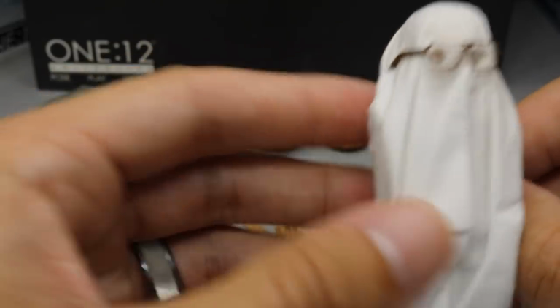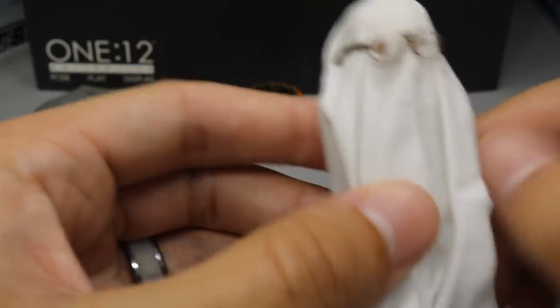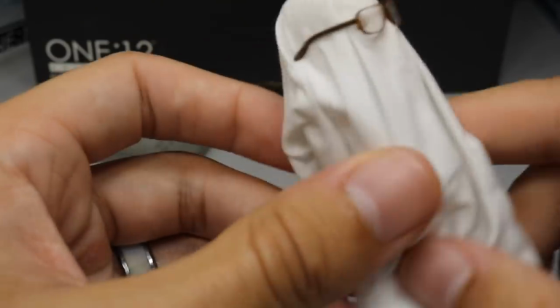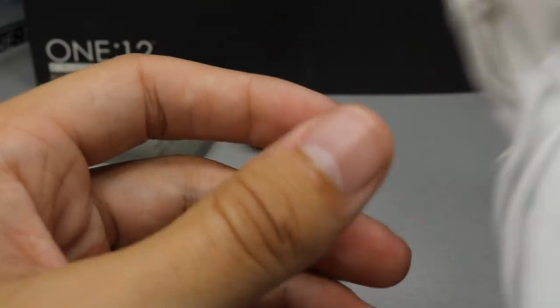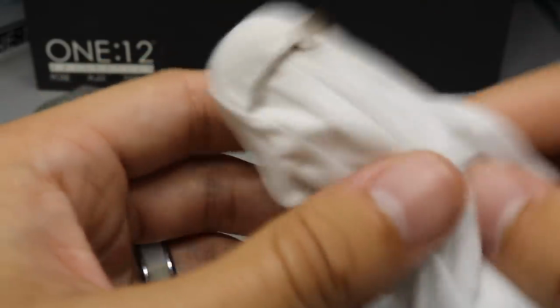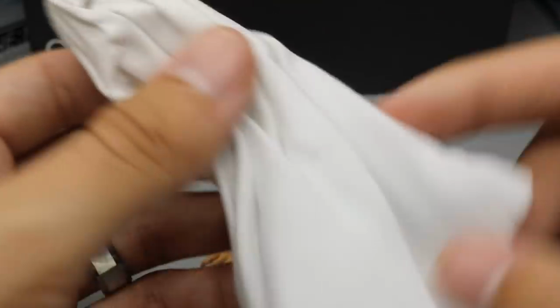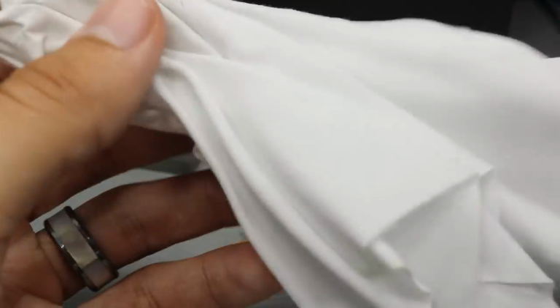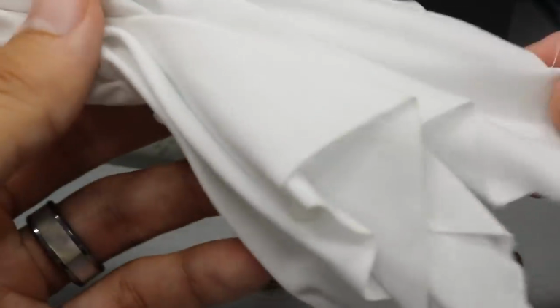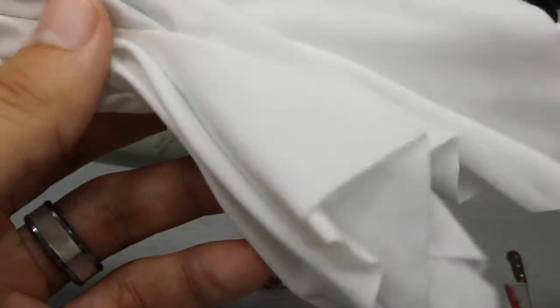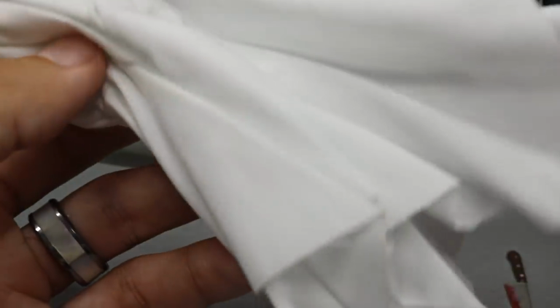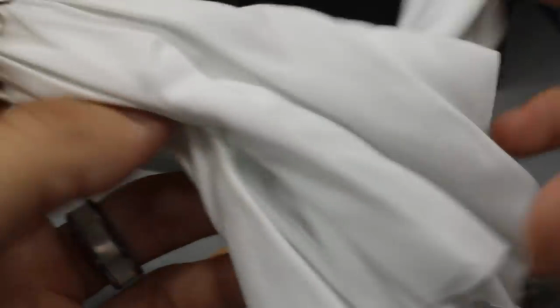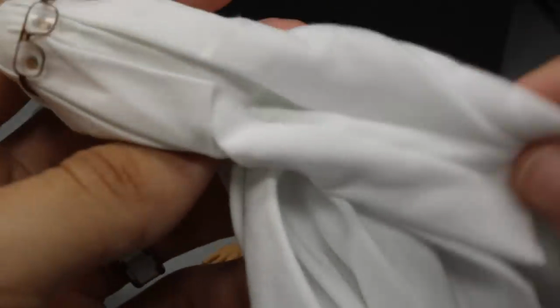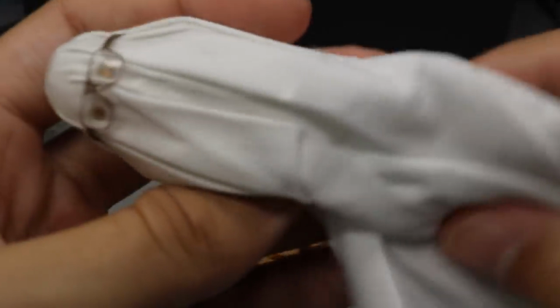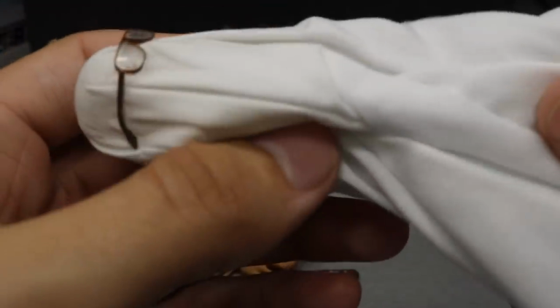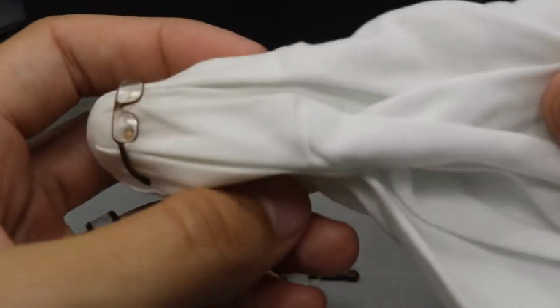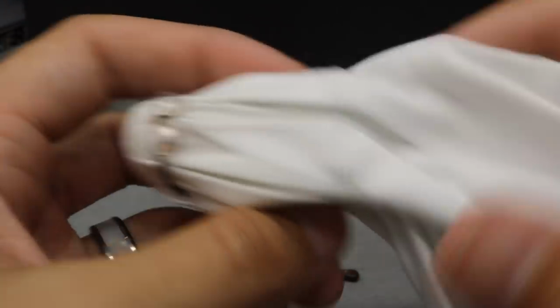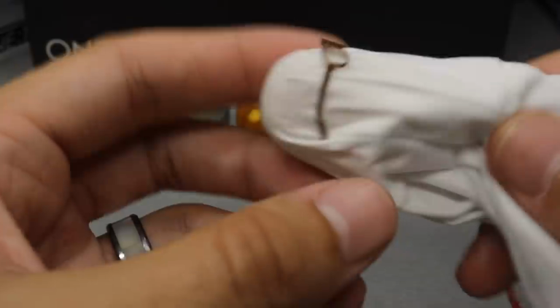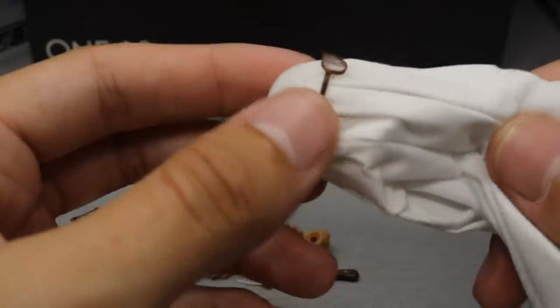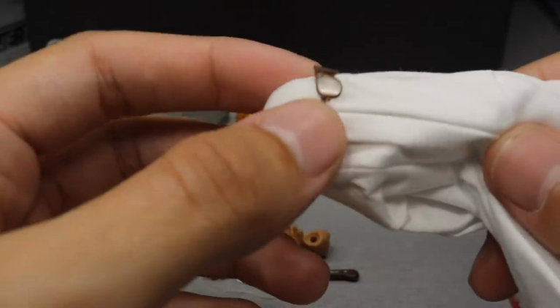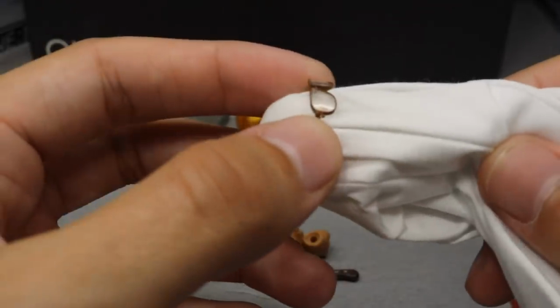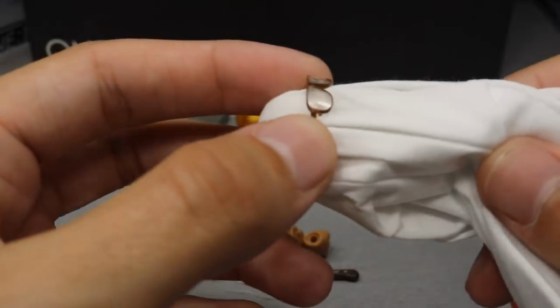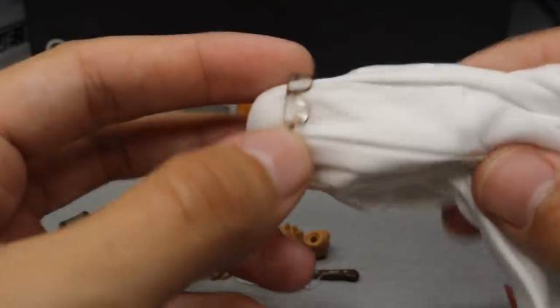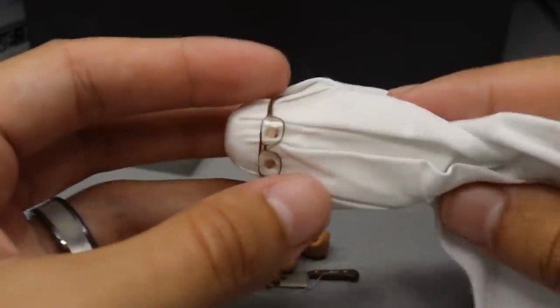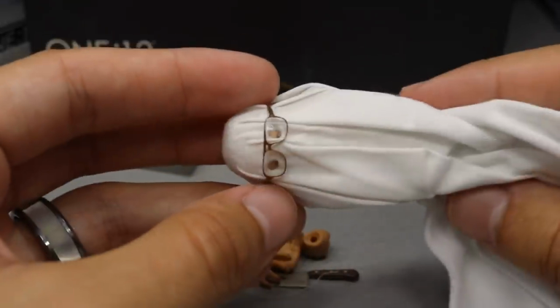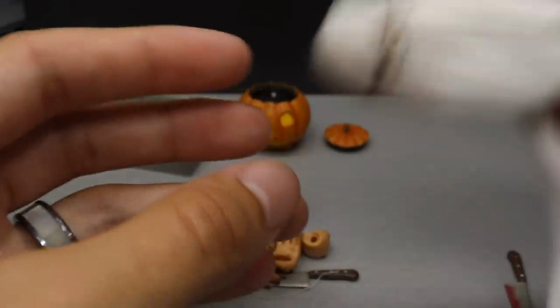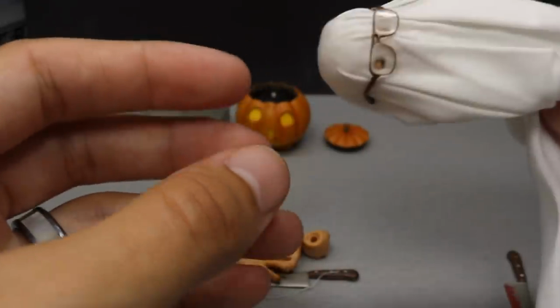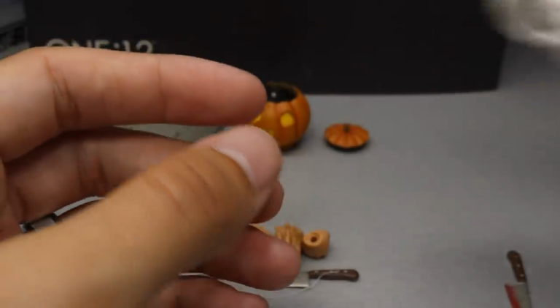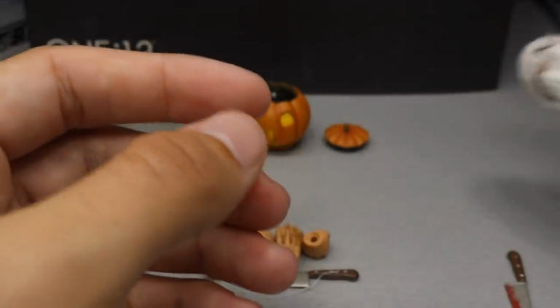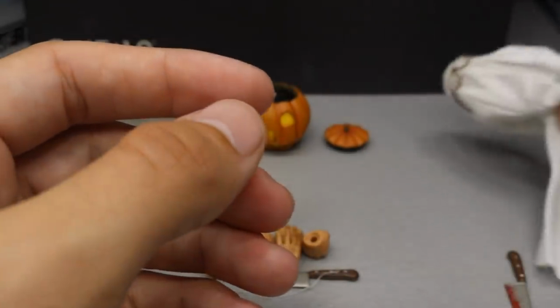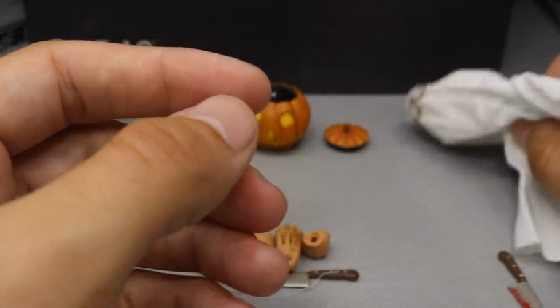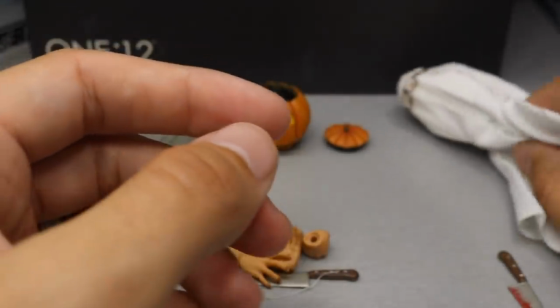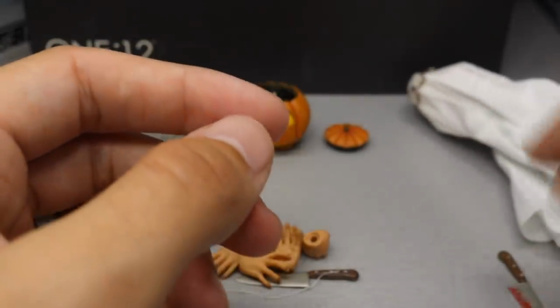Not going to put it on the figure here — it is nice though. Very nice, high-quality sheet. The glasses do not come off, but it is a very nice detail that they included.